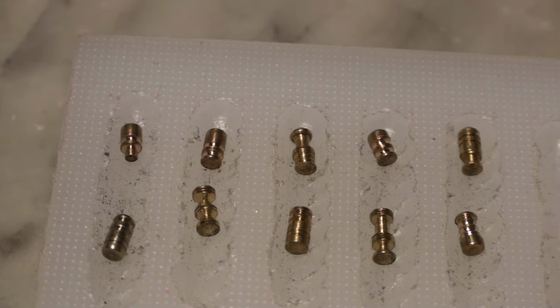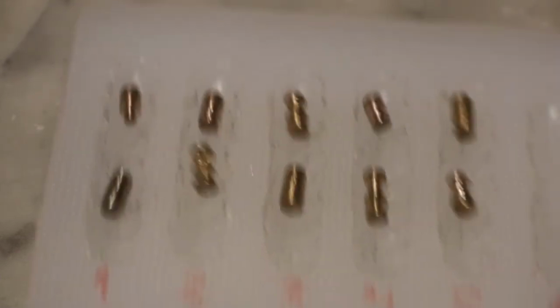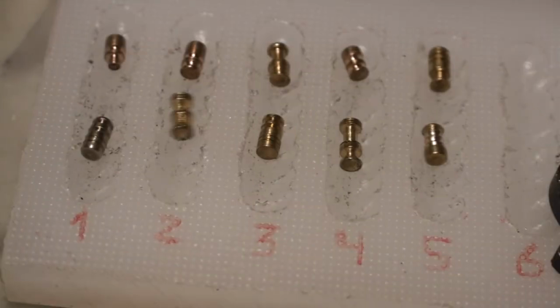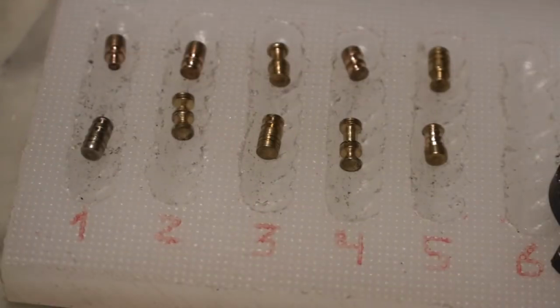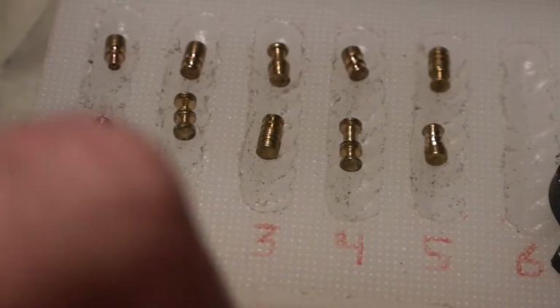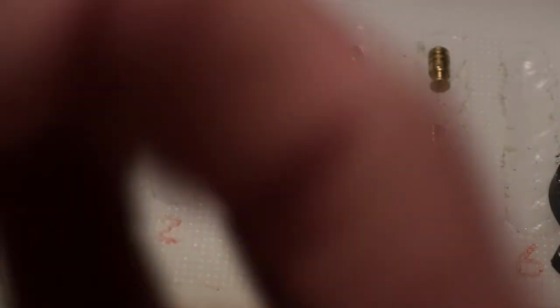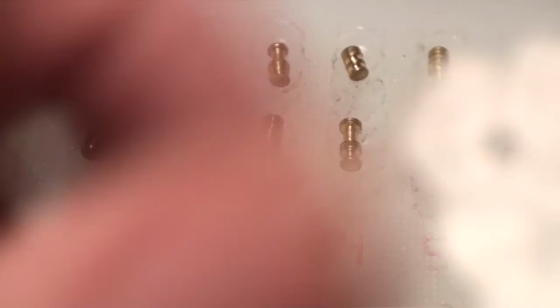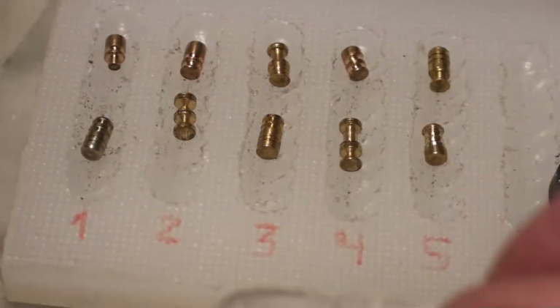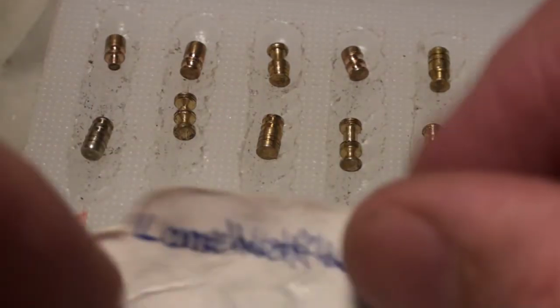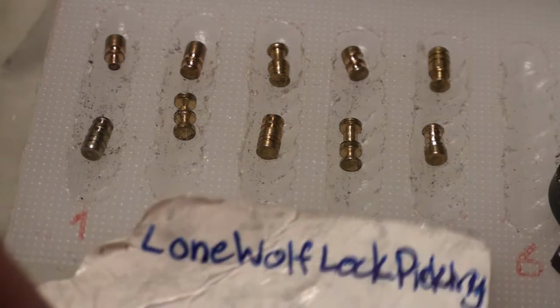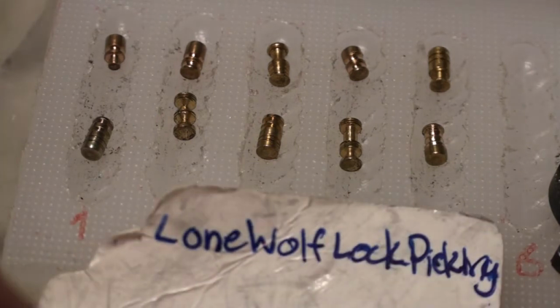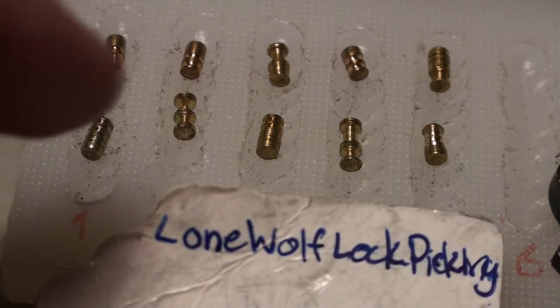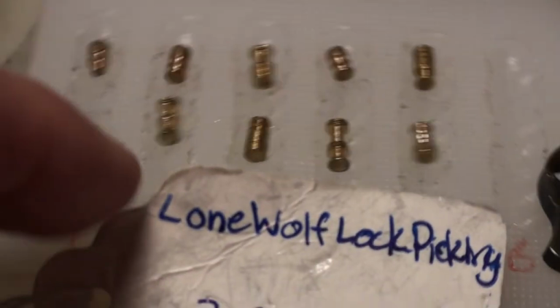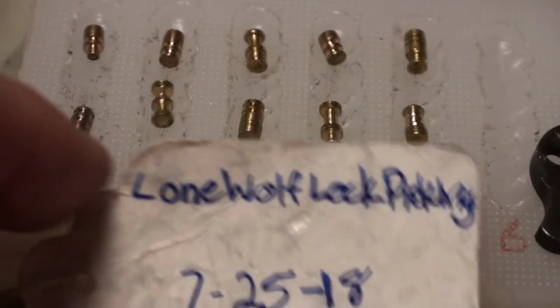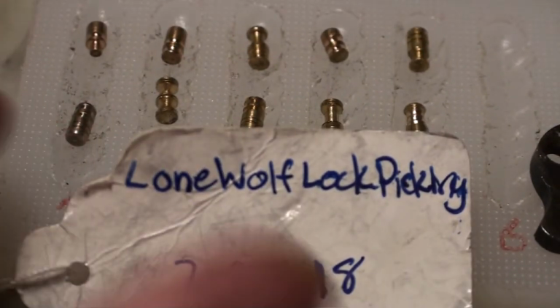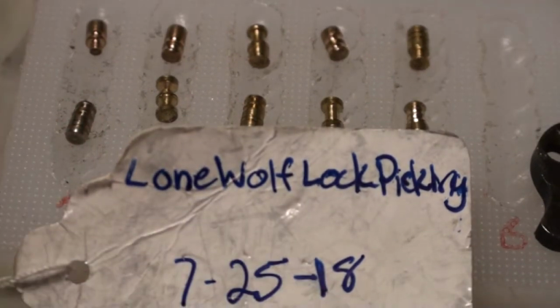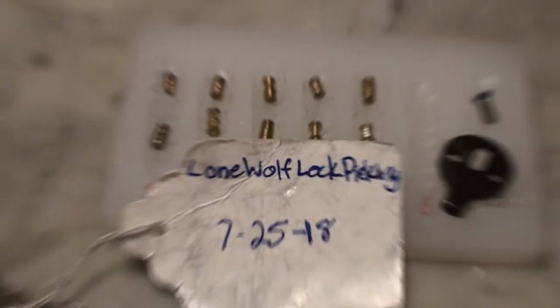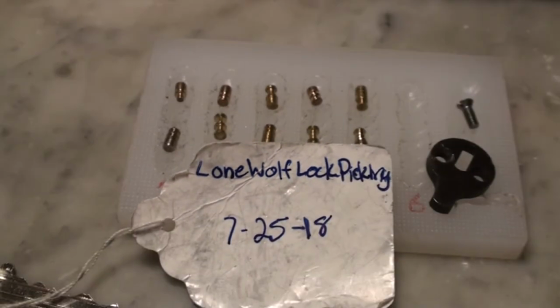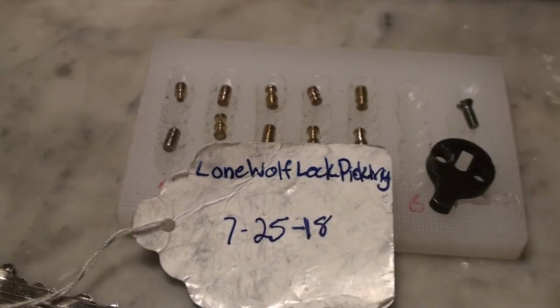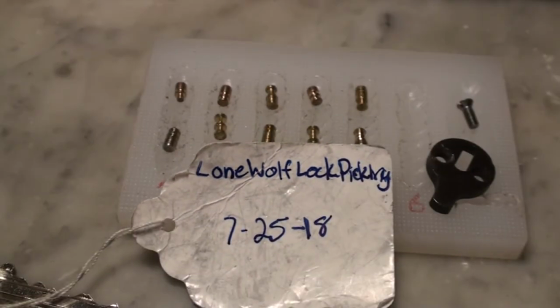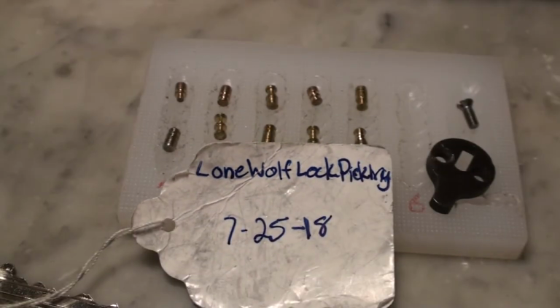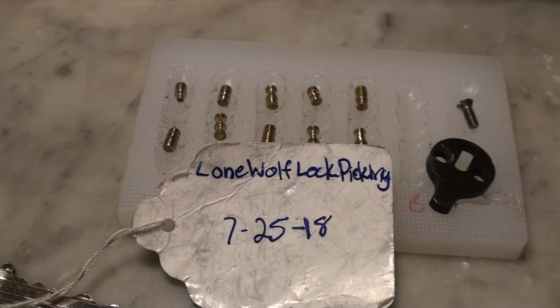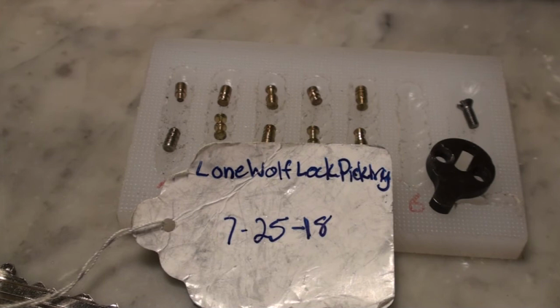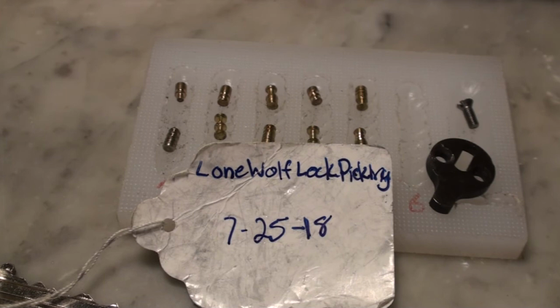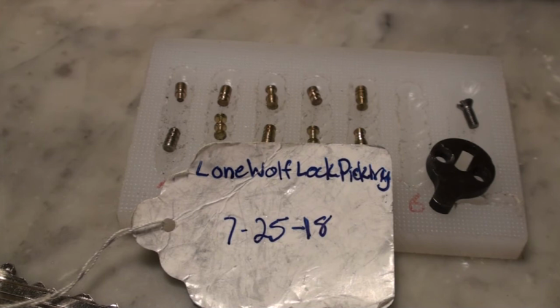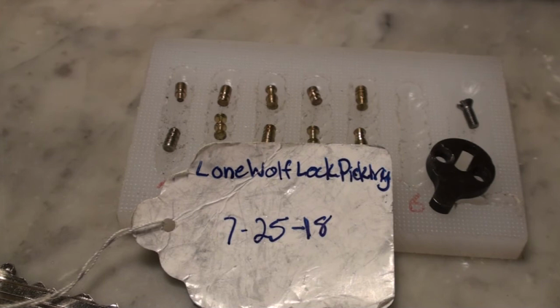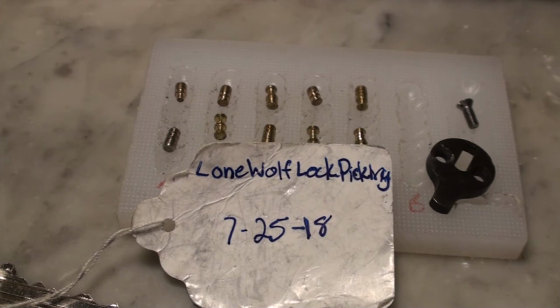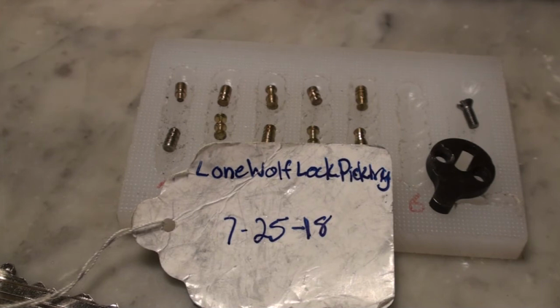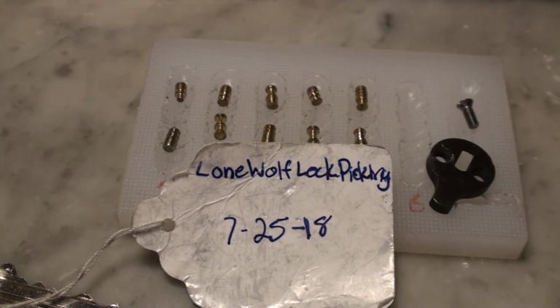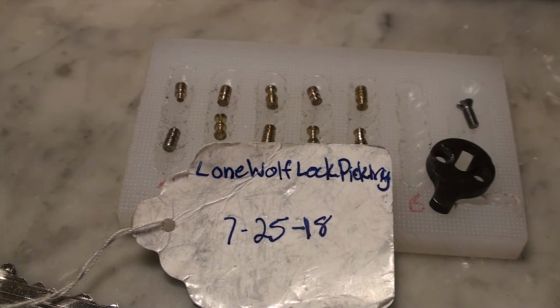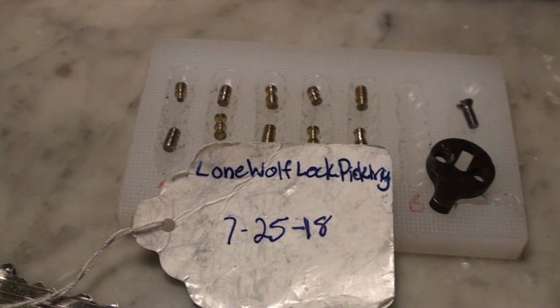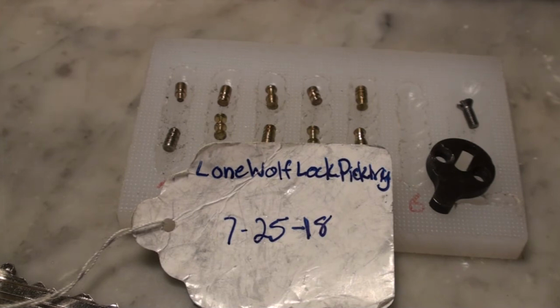I wasn't very impressed with the body of the lock - the old Multi Lock name and everything. It looked pretty weak, but some lovely pinning from our friend Ryan. Thanks very much for sending this over. It was a nice little challenge. Thanks for watching guys and speak soon.